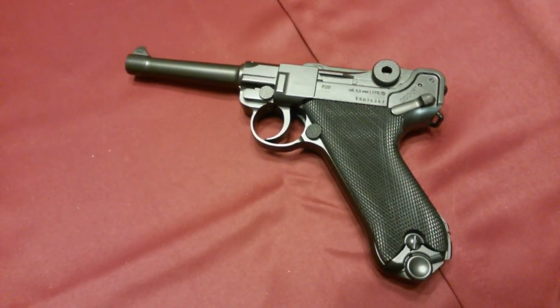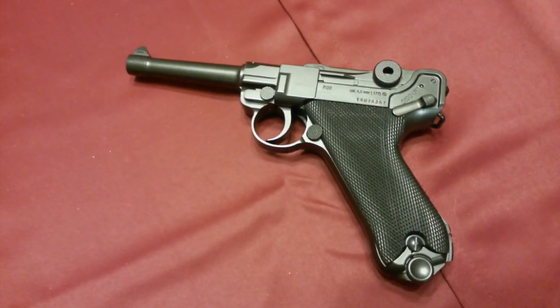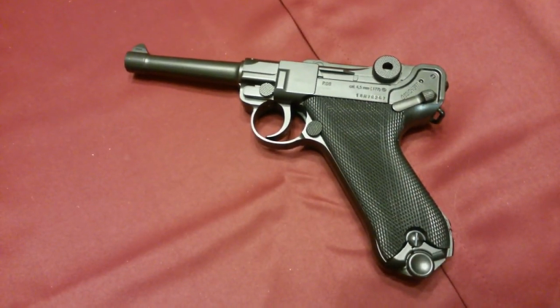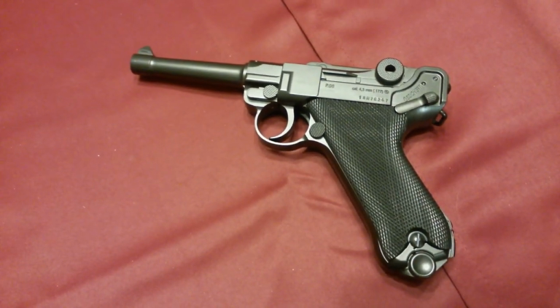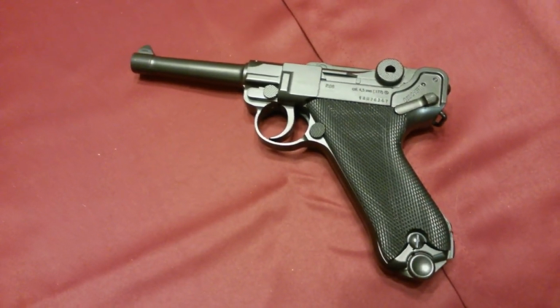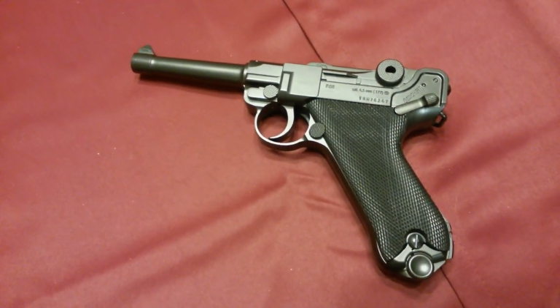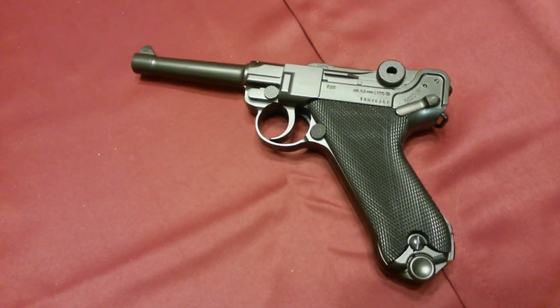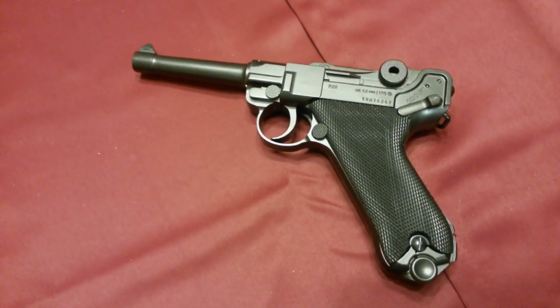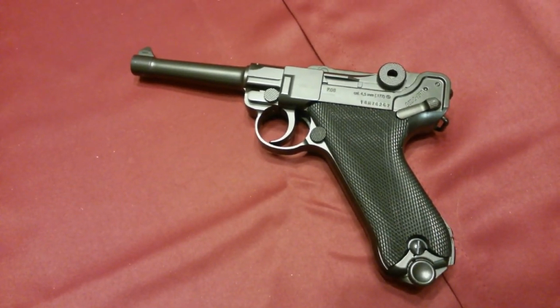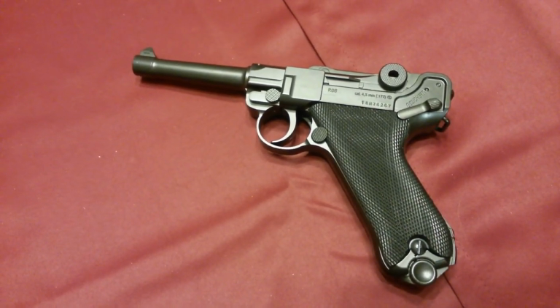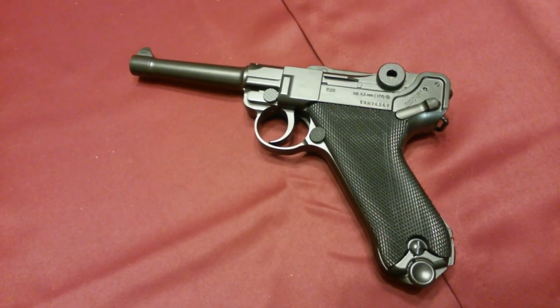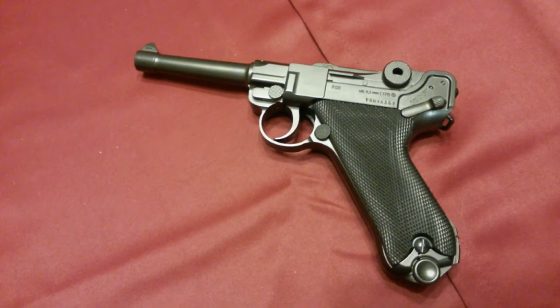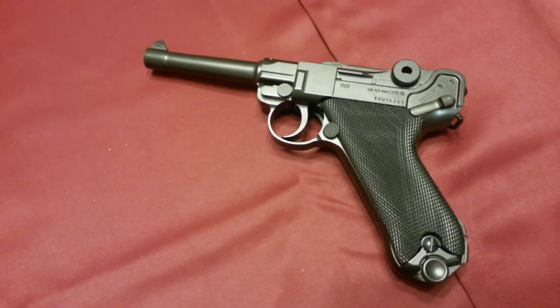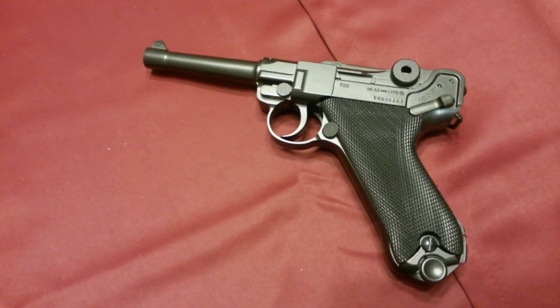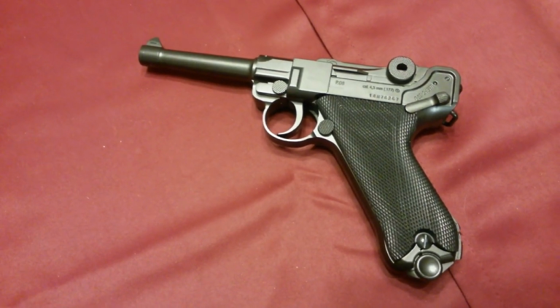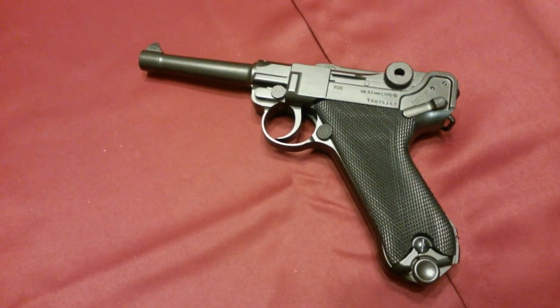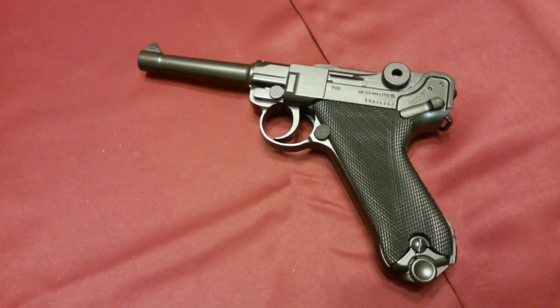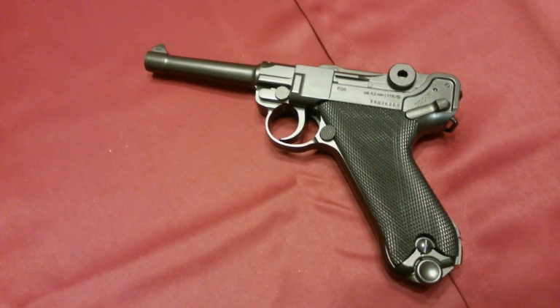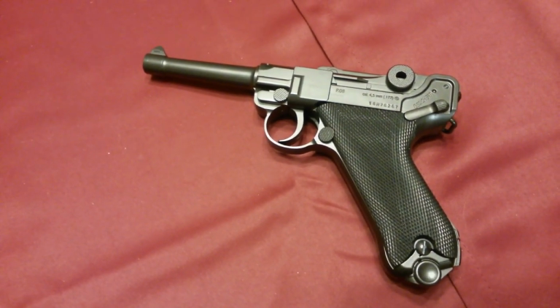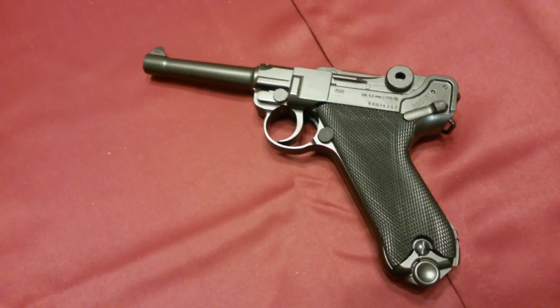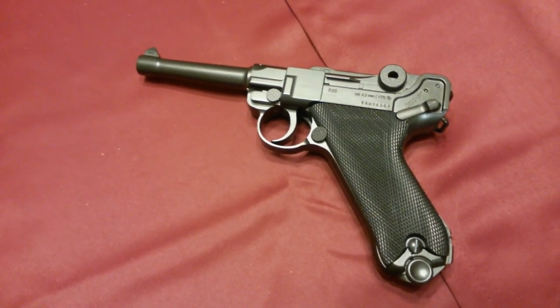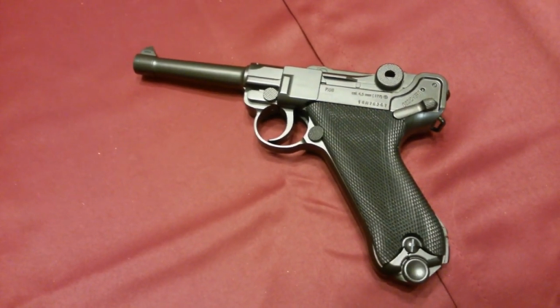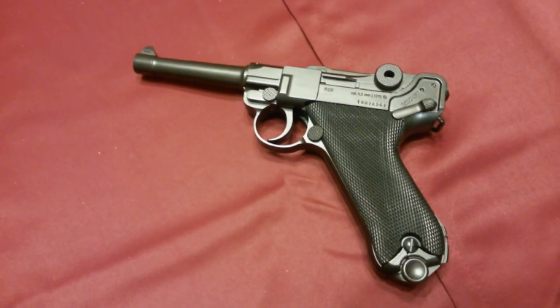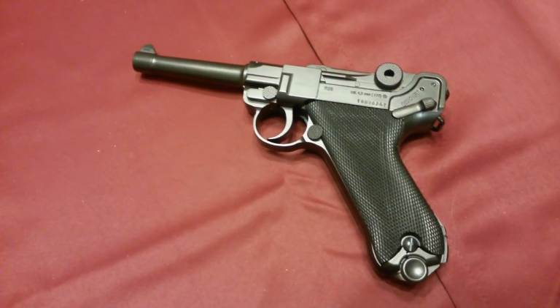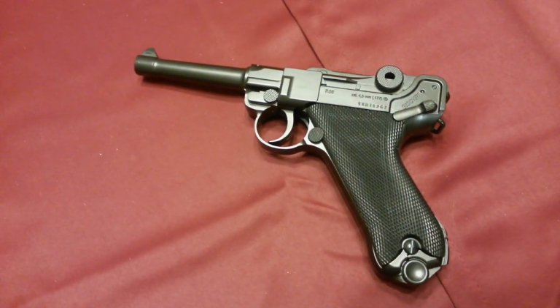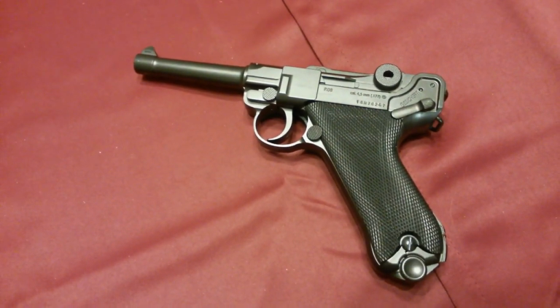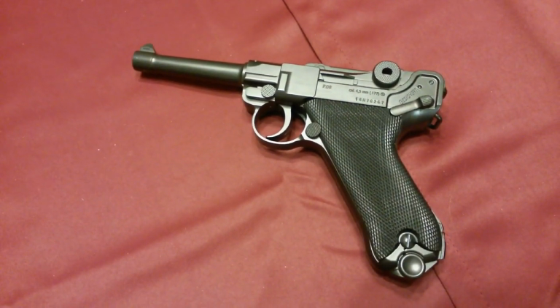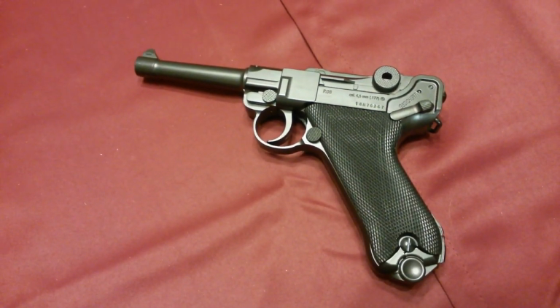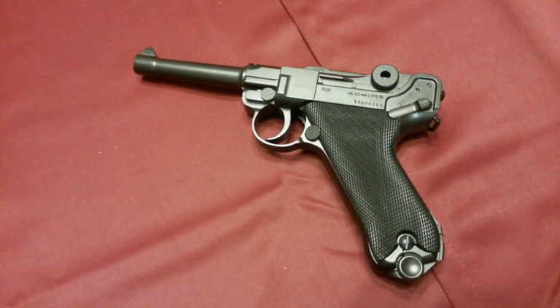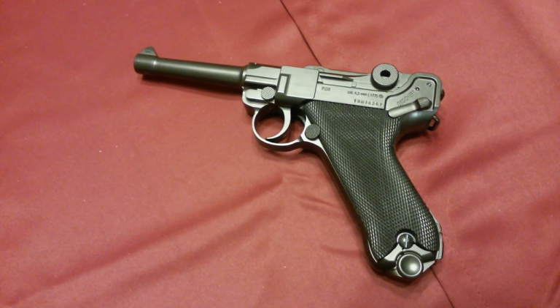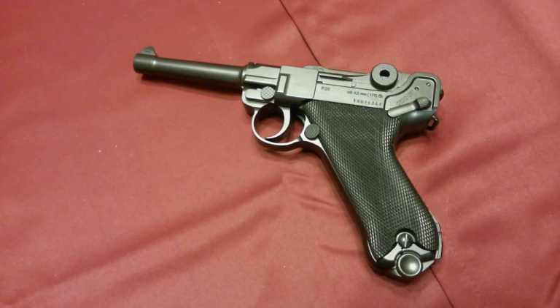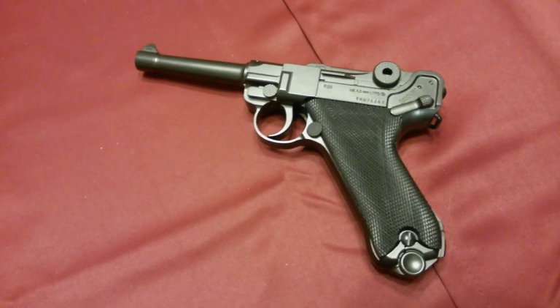Stay tuned to the channel — I'll be doing a much more detailed review of the blowback edition of this gun. Make sure you like, subscribe, and you can check me out at bradctv.com.